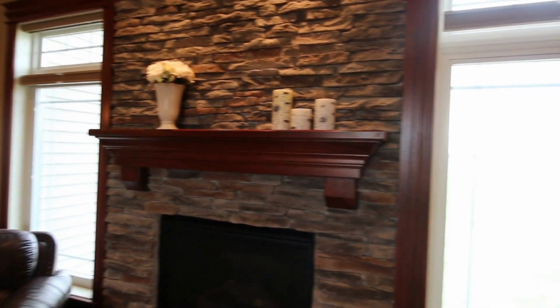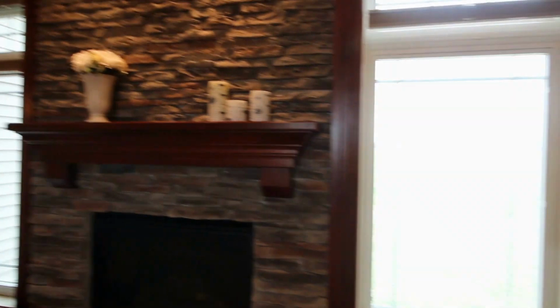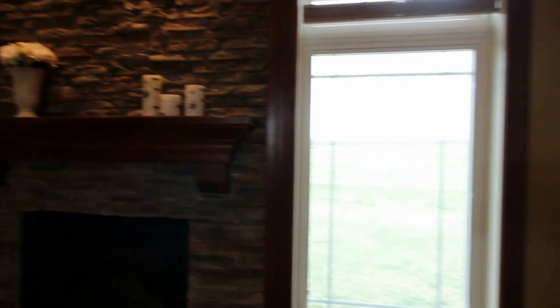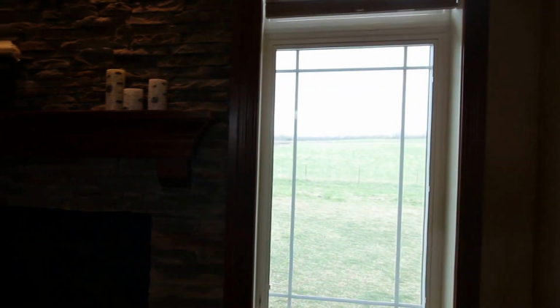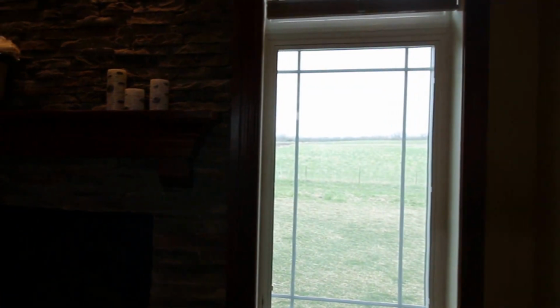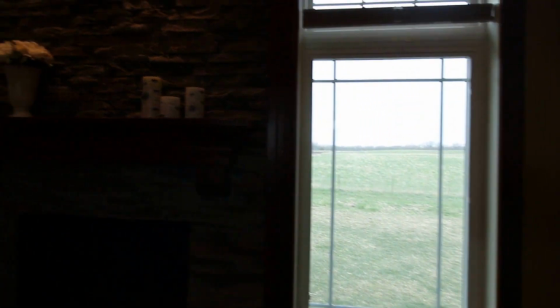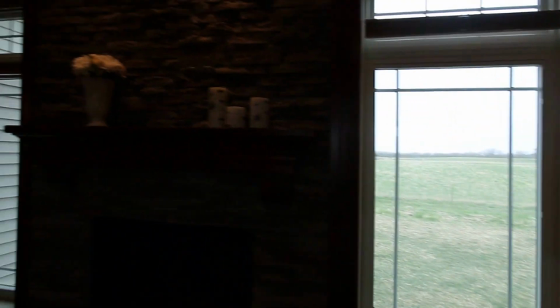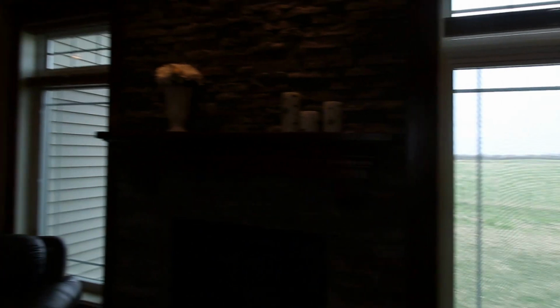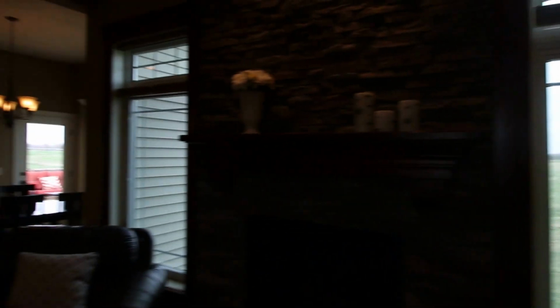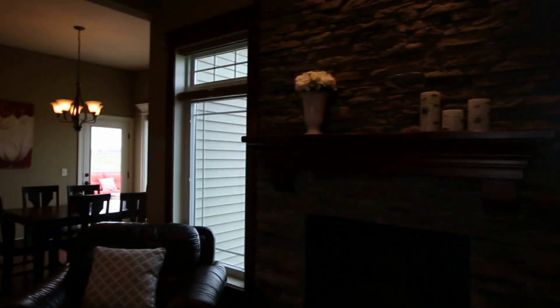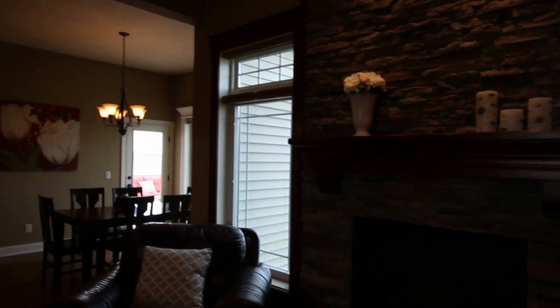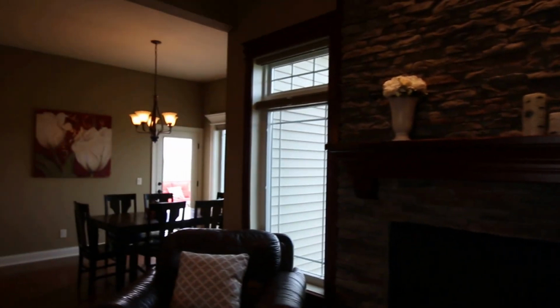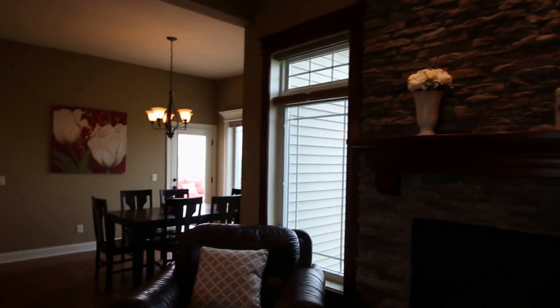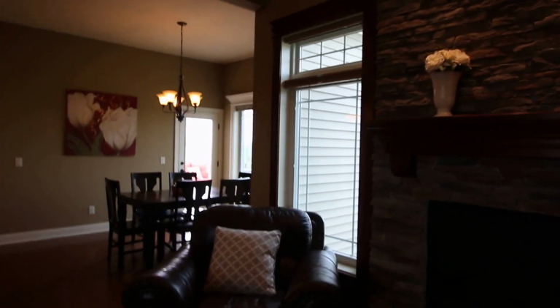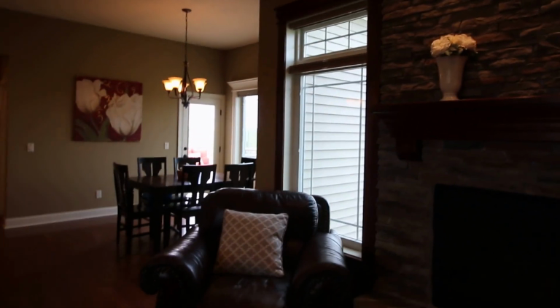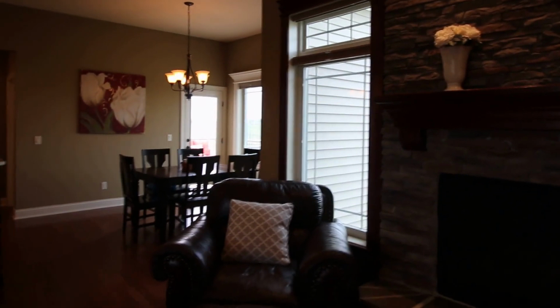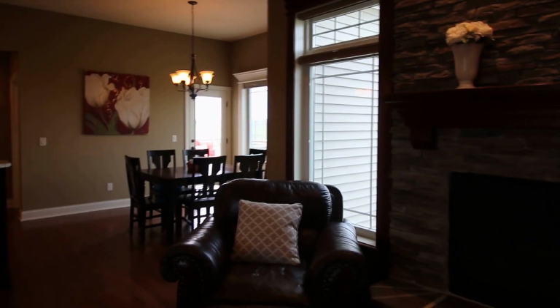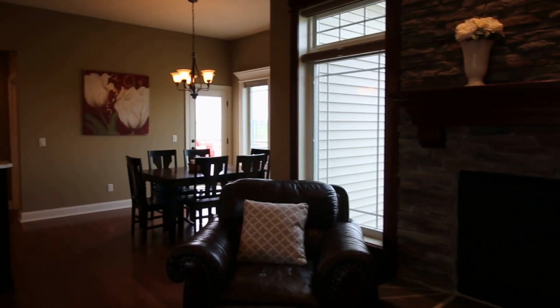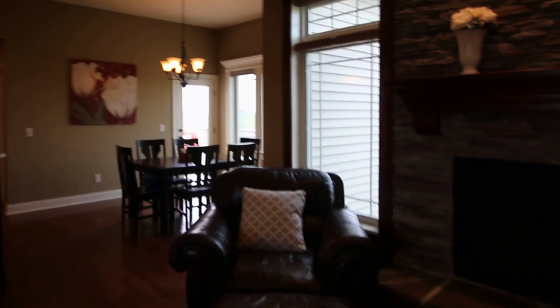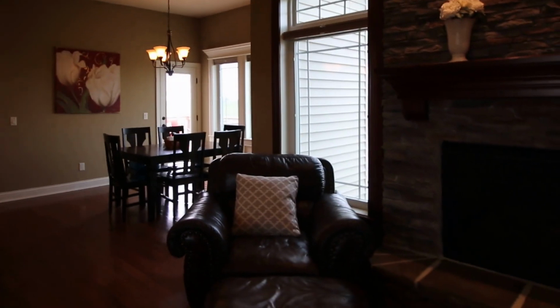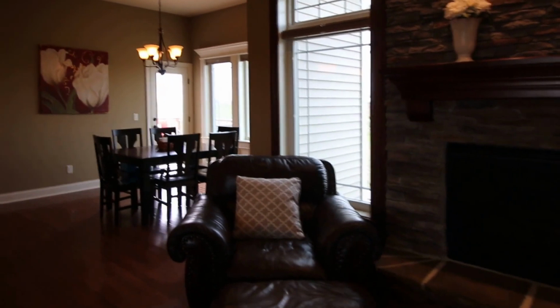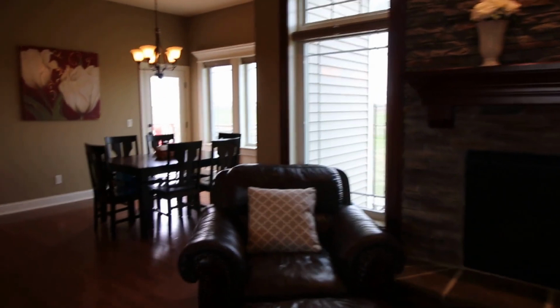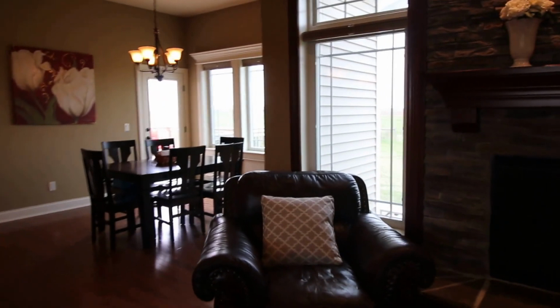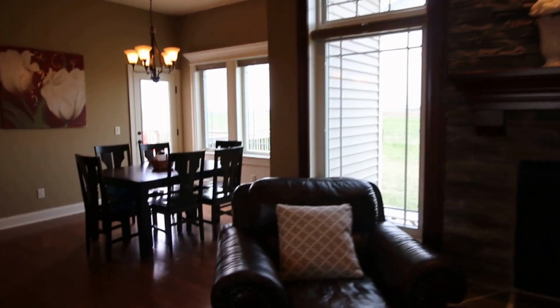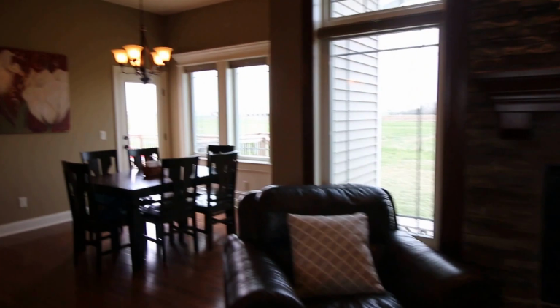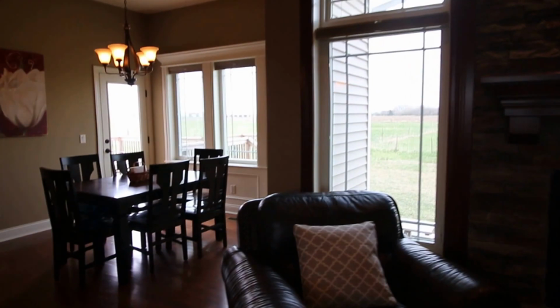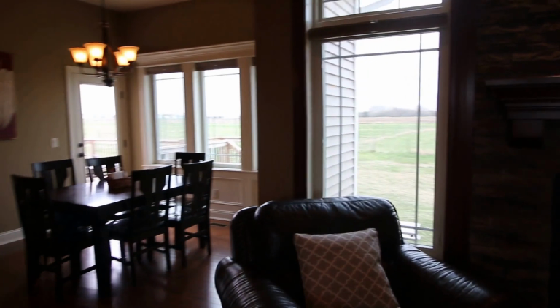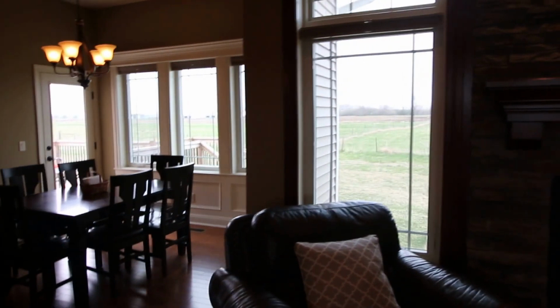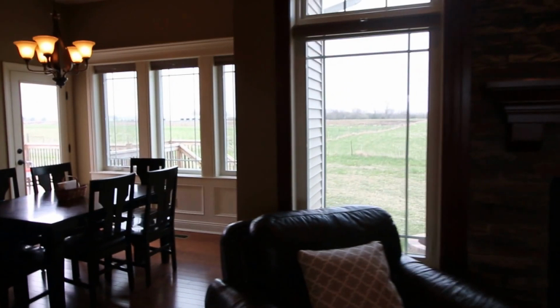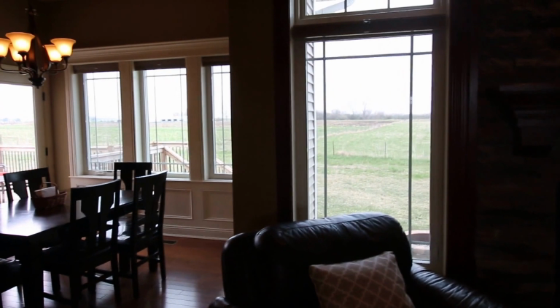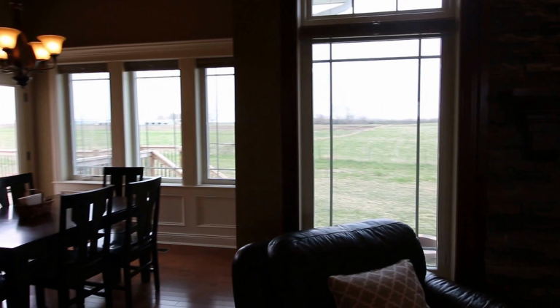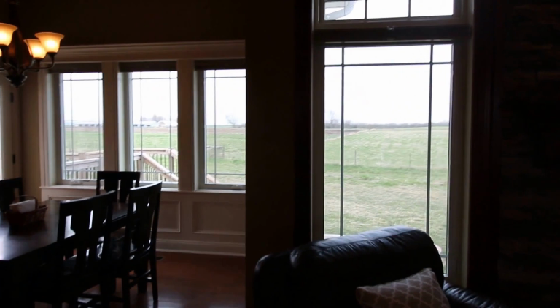One other very signature aspect of this builder is the number of windows throughout the home. These are high quality windows, oversized, and you'll also notice the transom windows above.